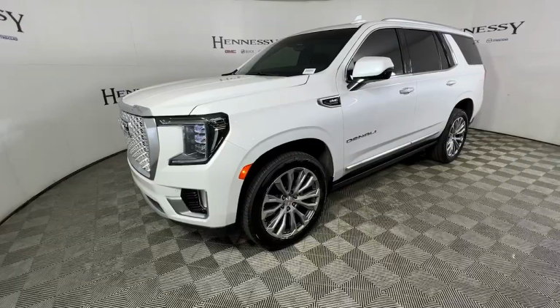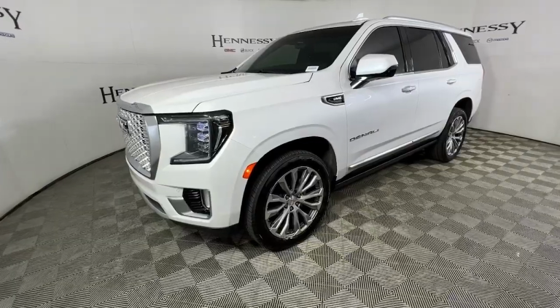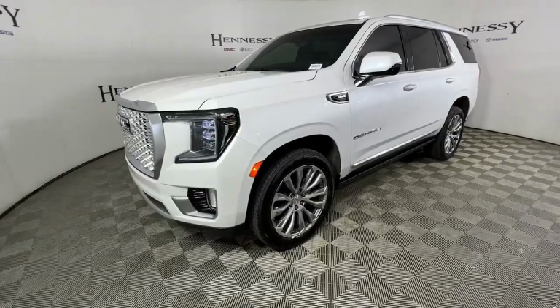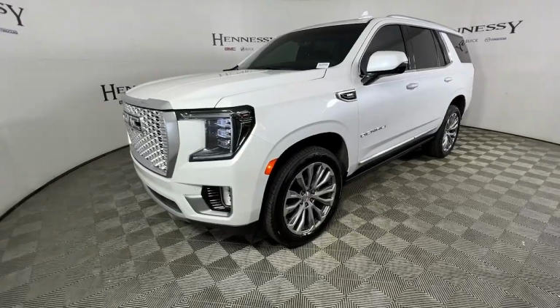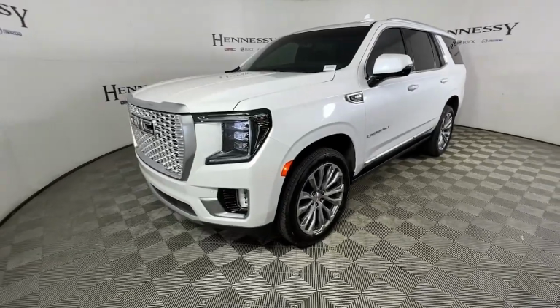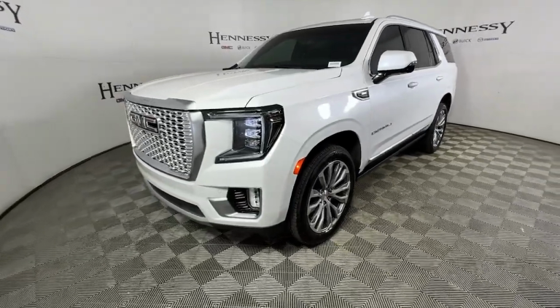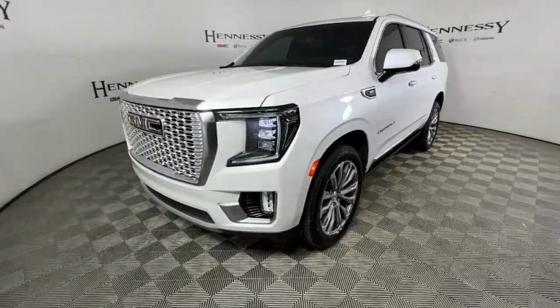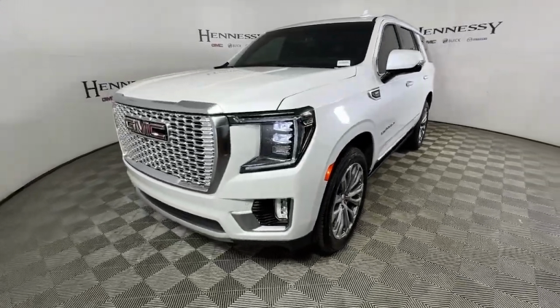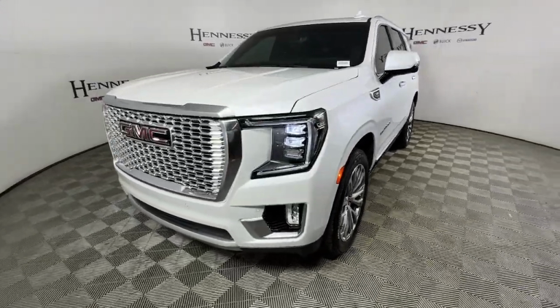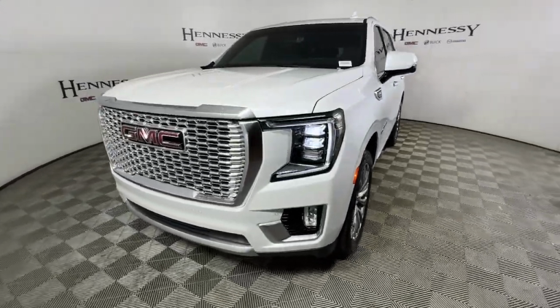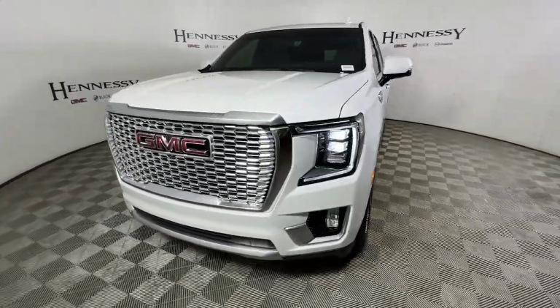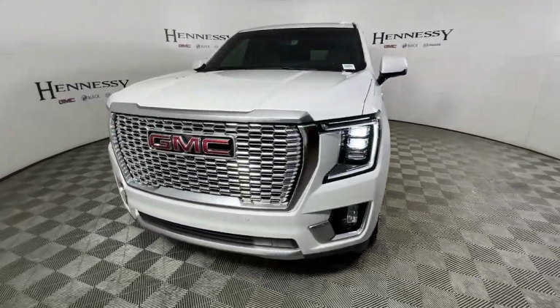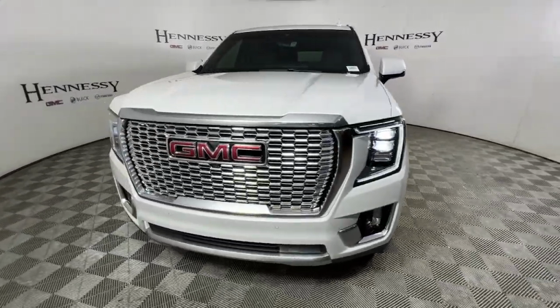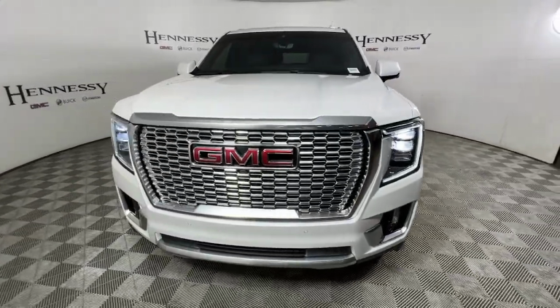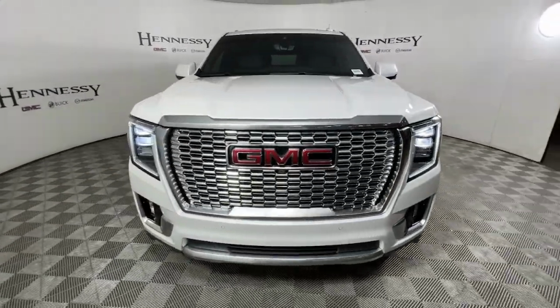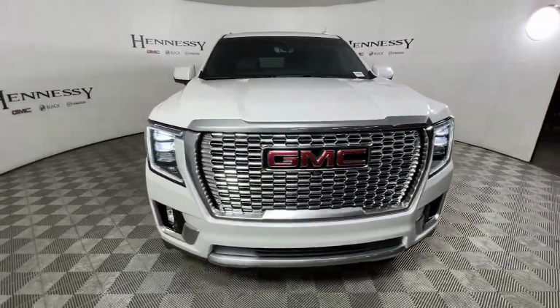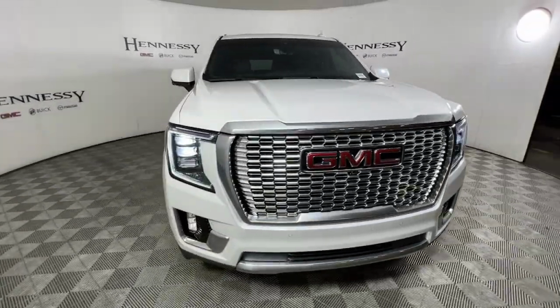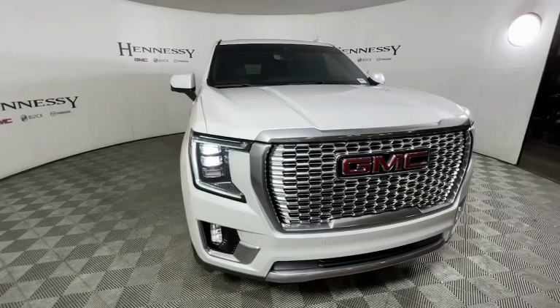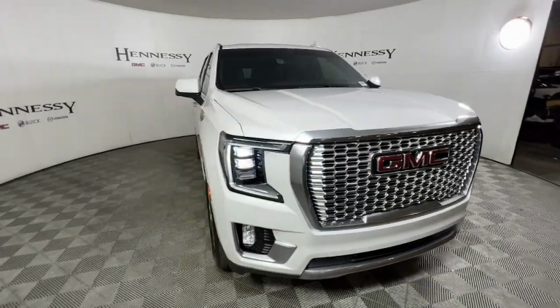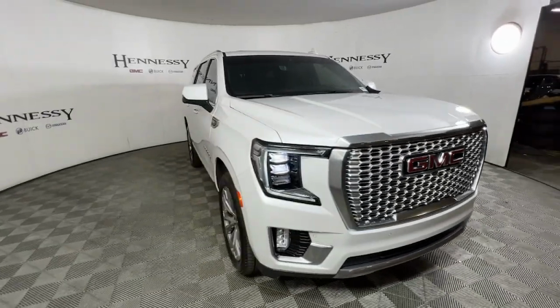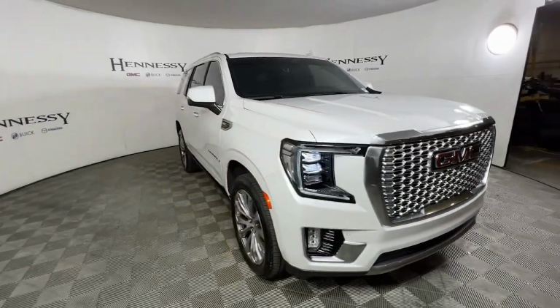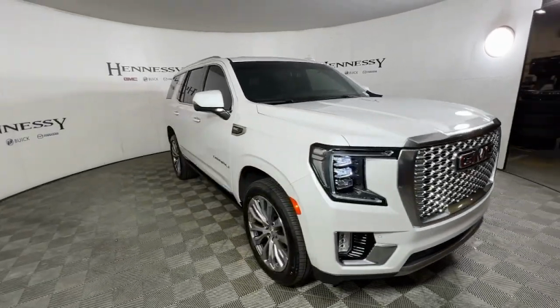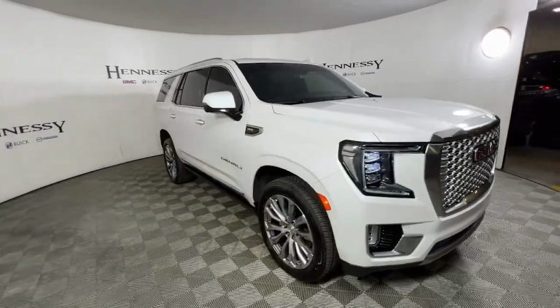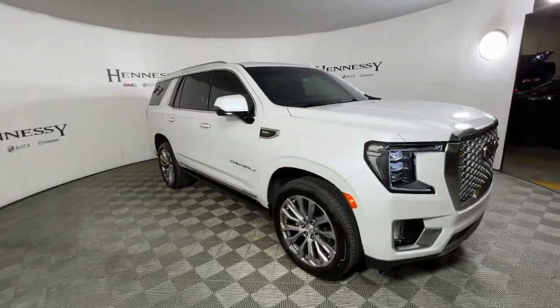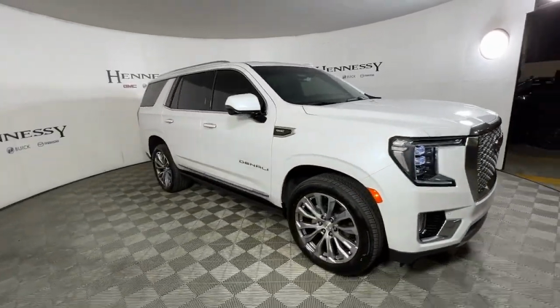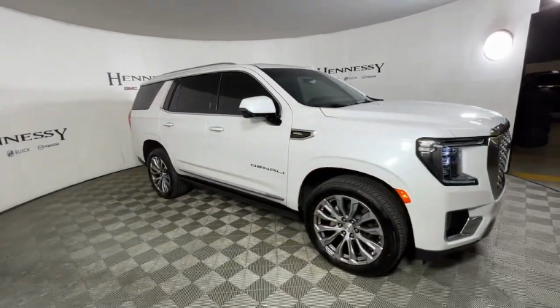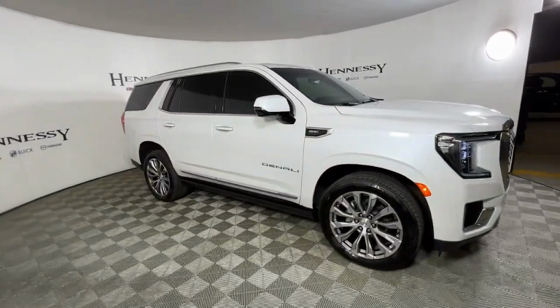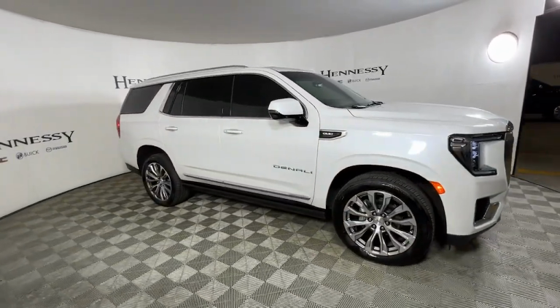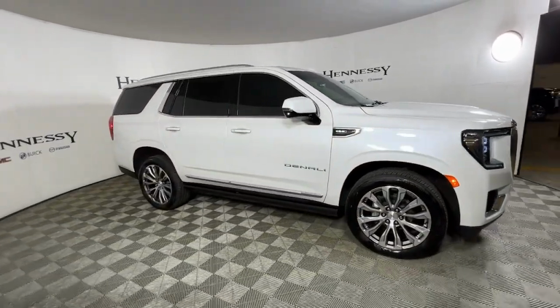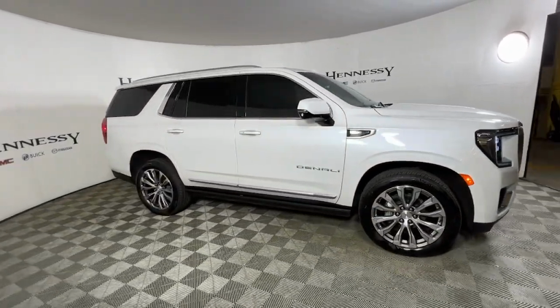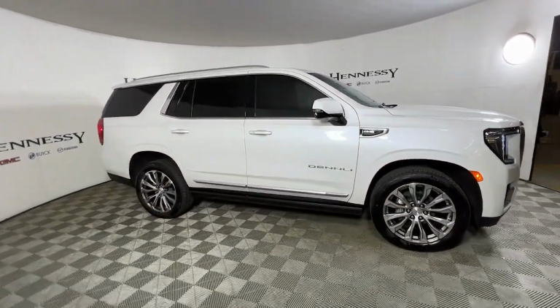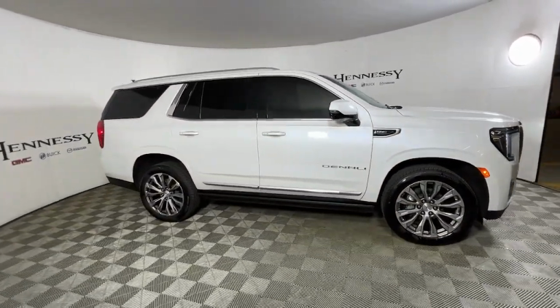Here is a wonderful 2021 GMC Yukon. This vehicle still has fewer than 25,000 miles on the clock, so it won't last long.